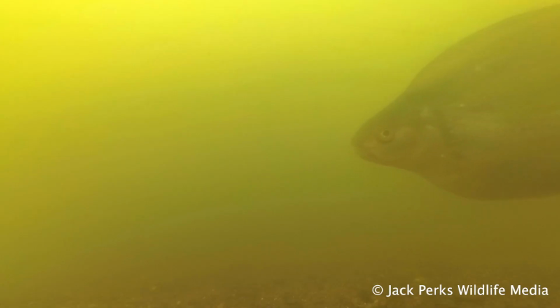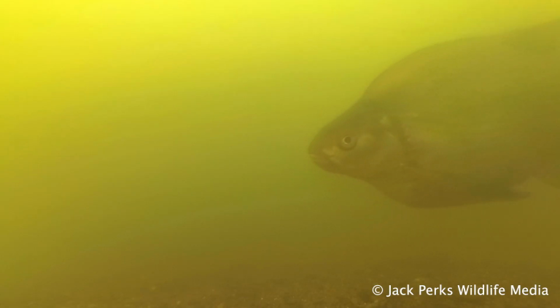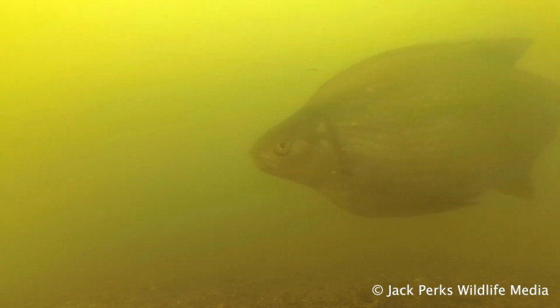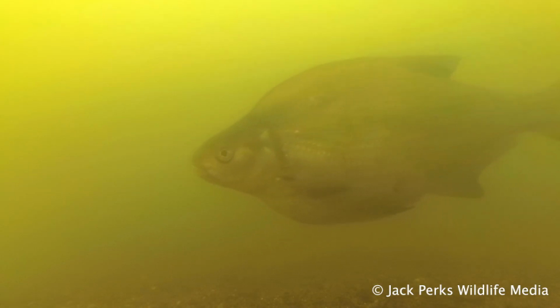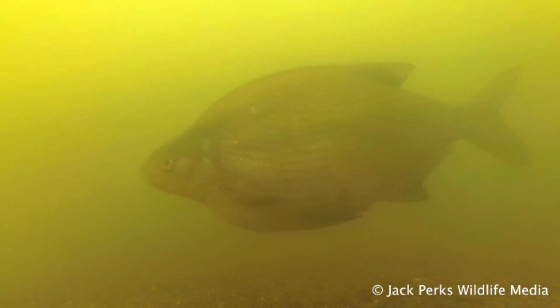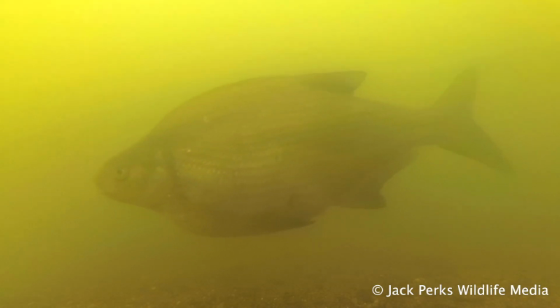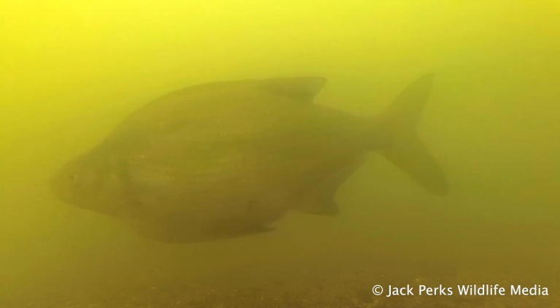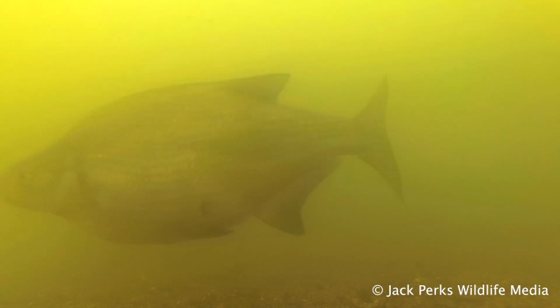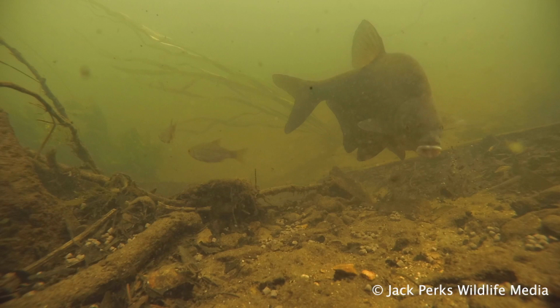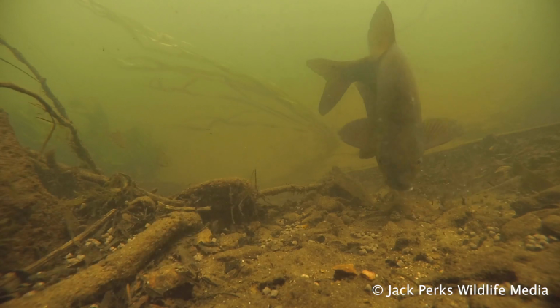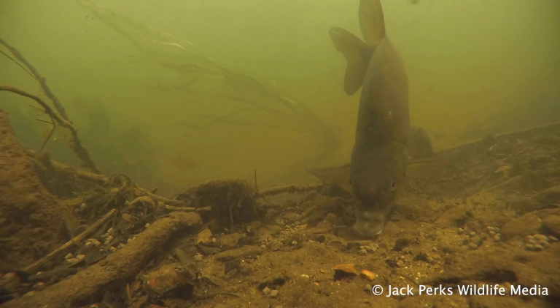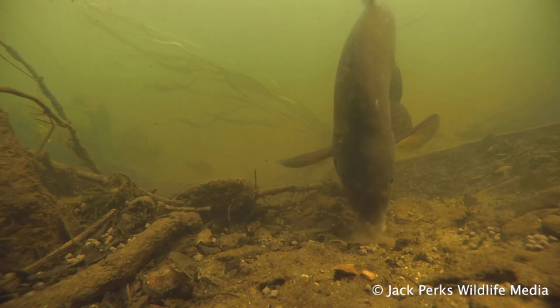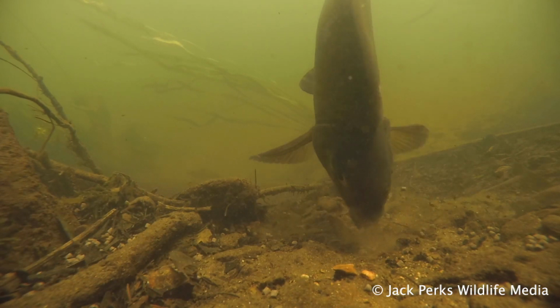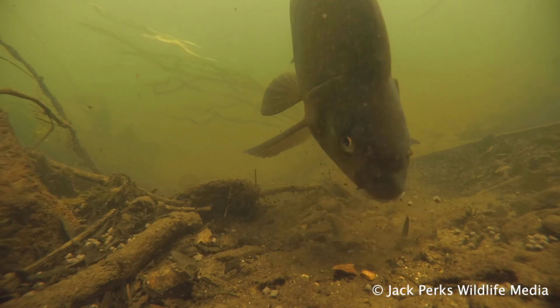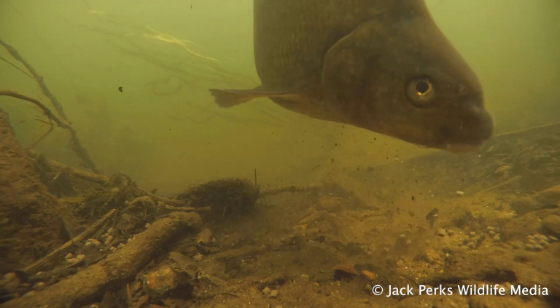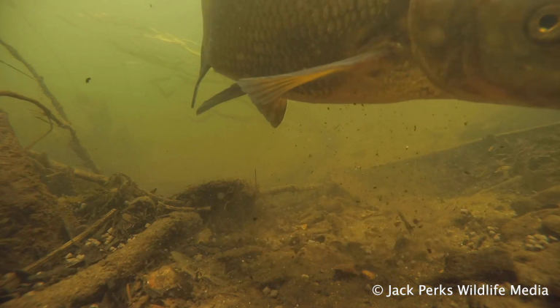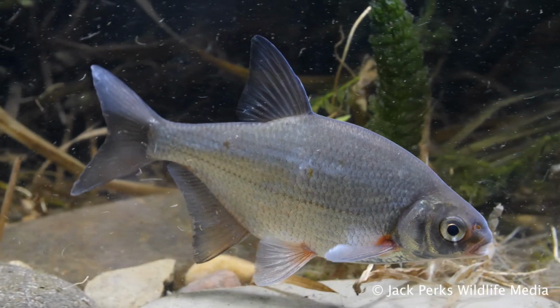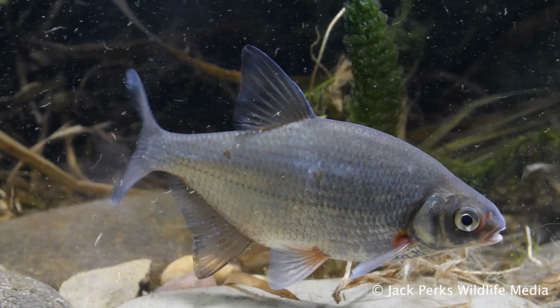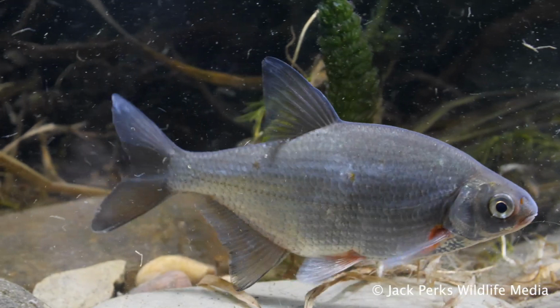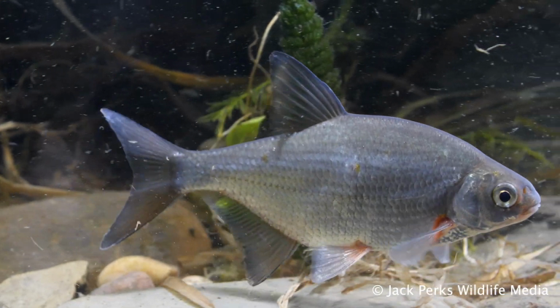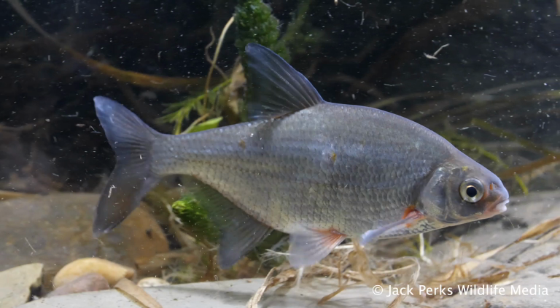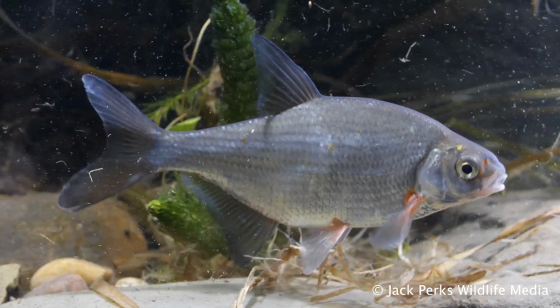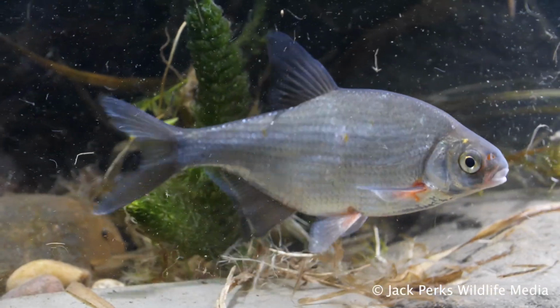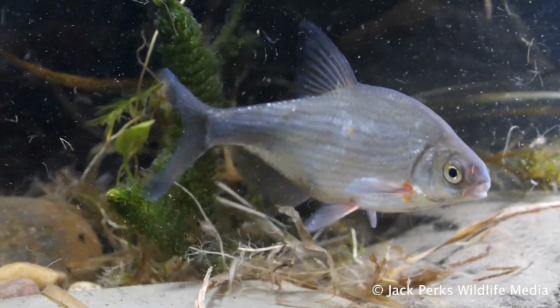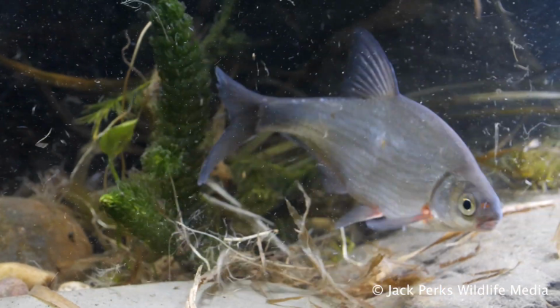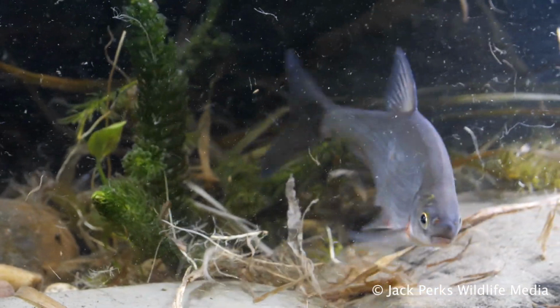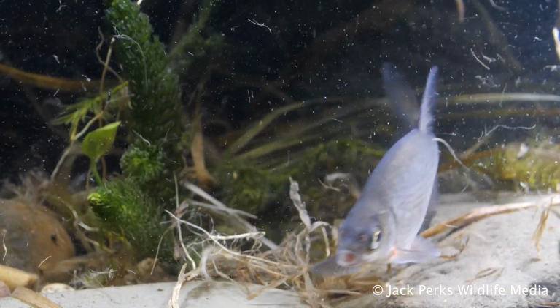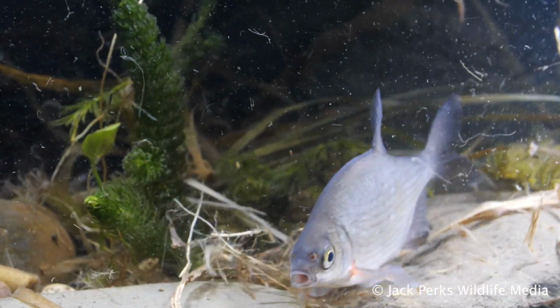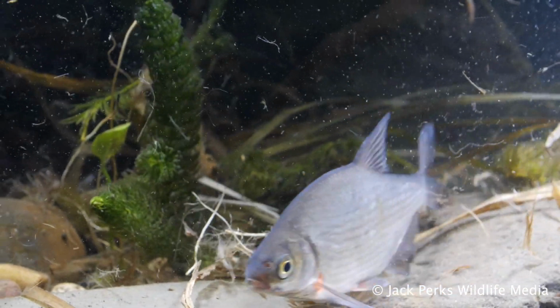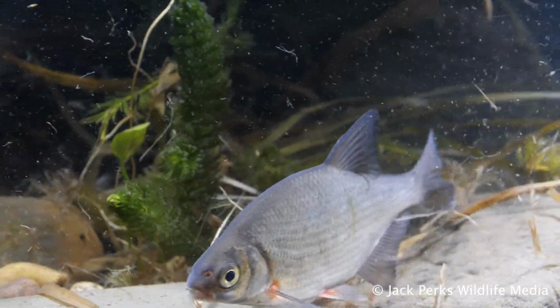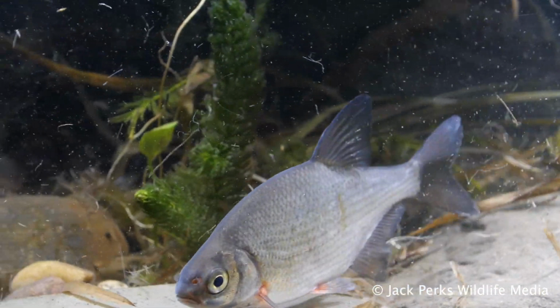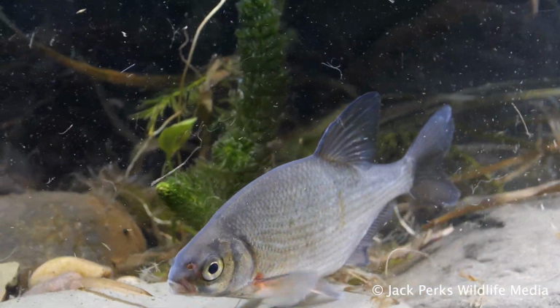Bream prefer large lakes, canals and slow-moving rivers, with the bronze bream being widespread across the country and the silver bream largely restricted to eastern waterways, though they have been introduced into scattered venues across the country.